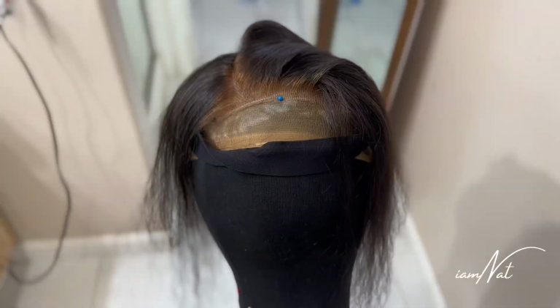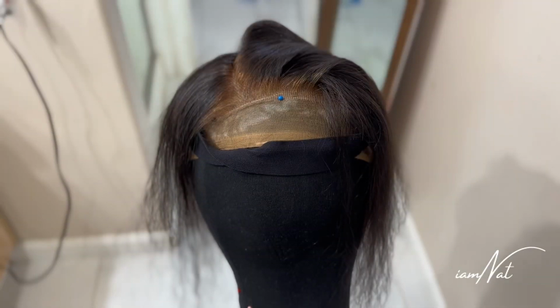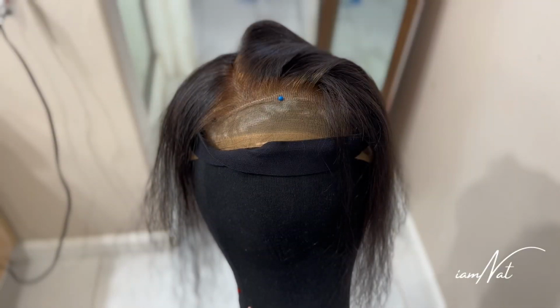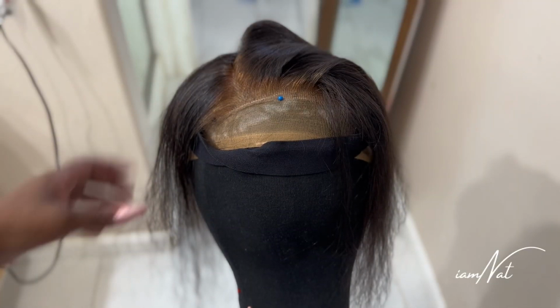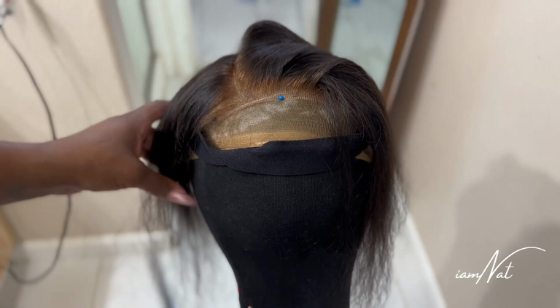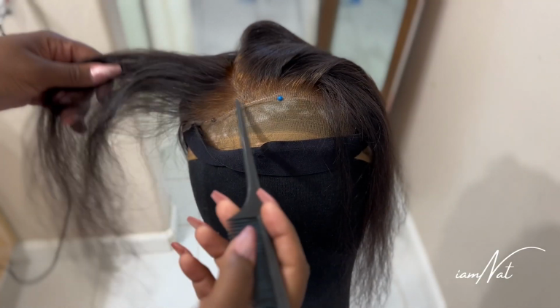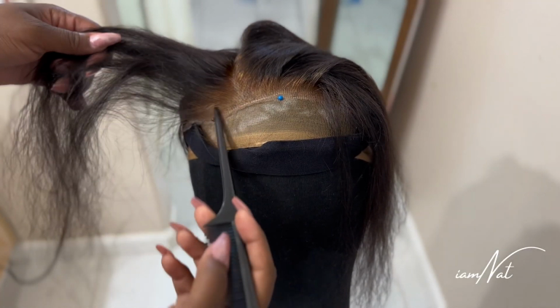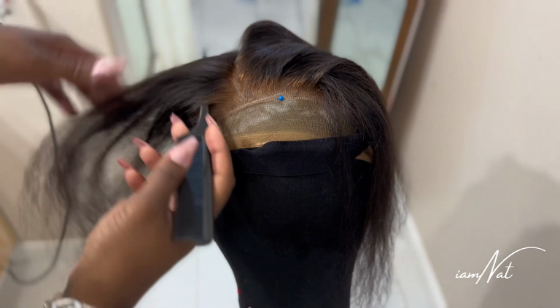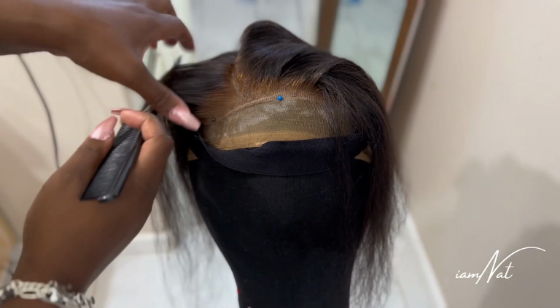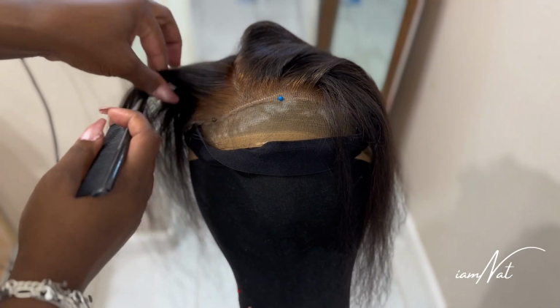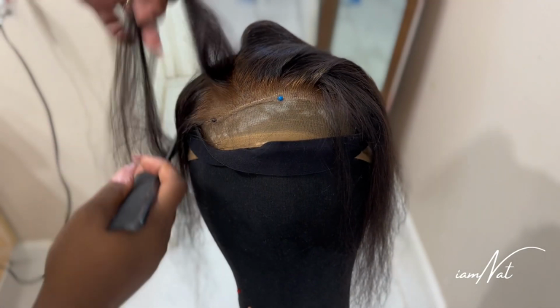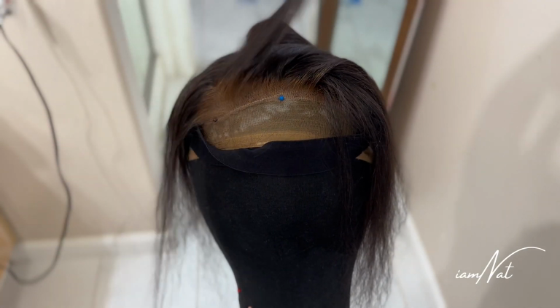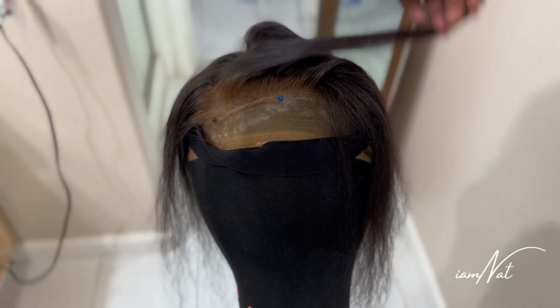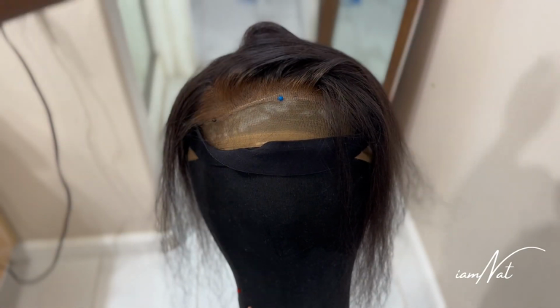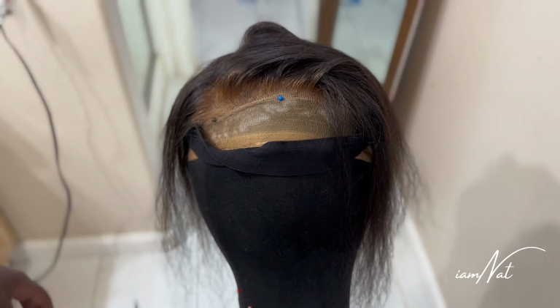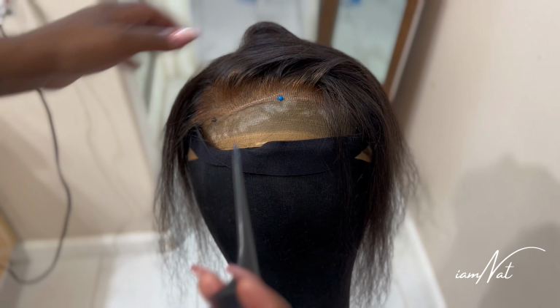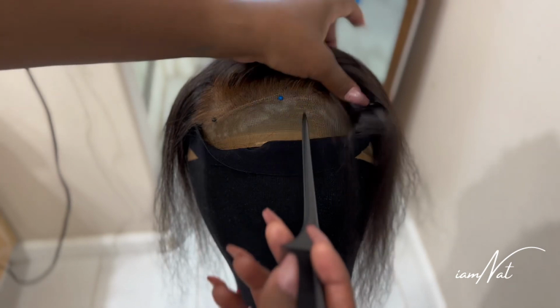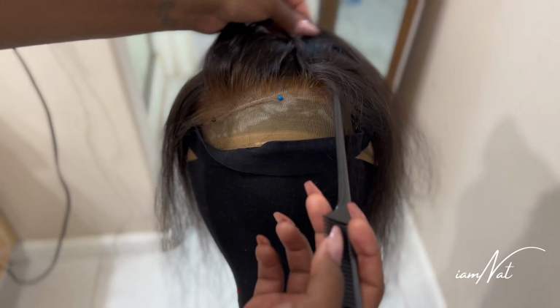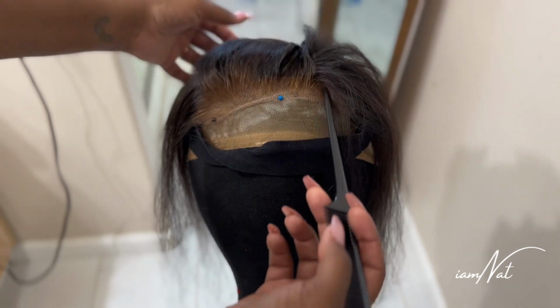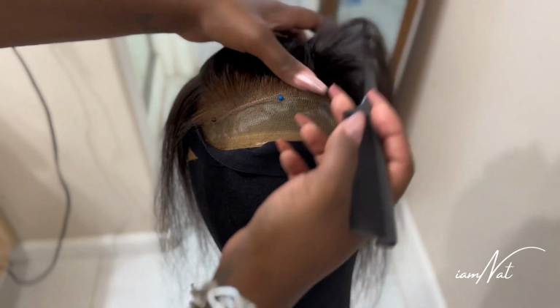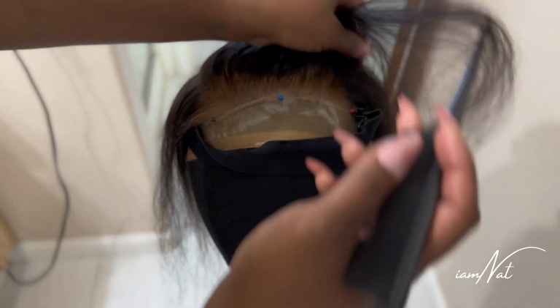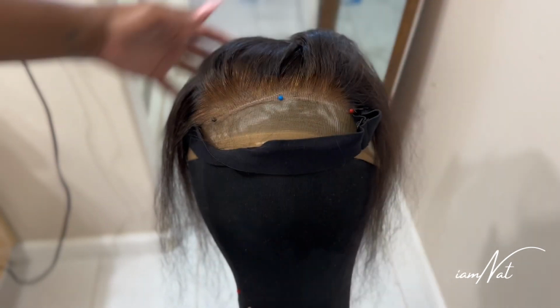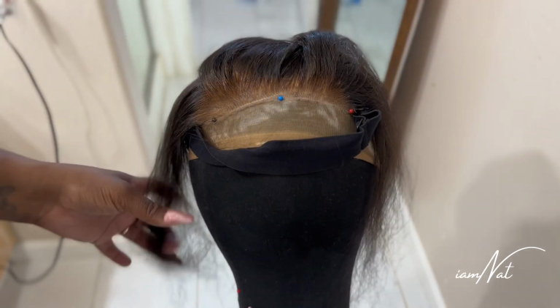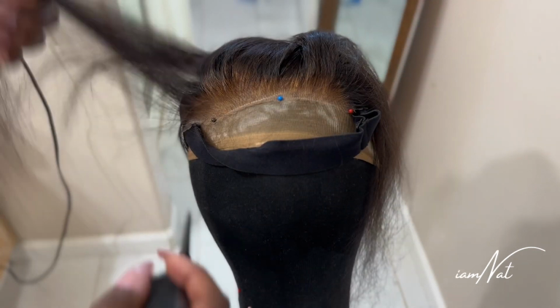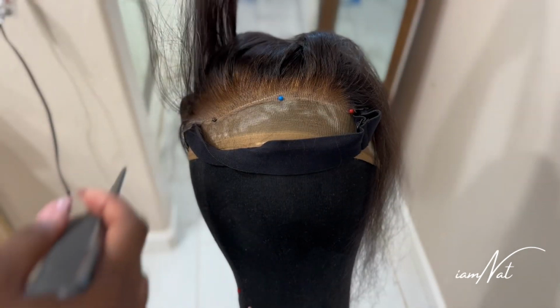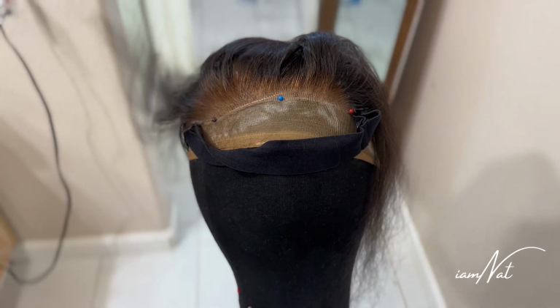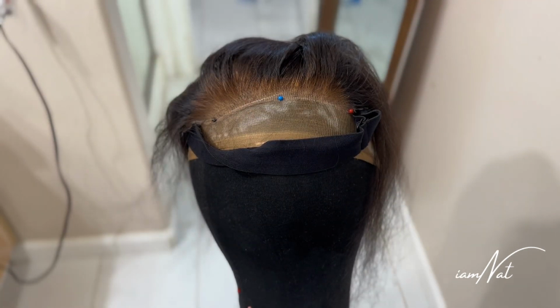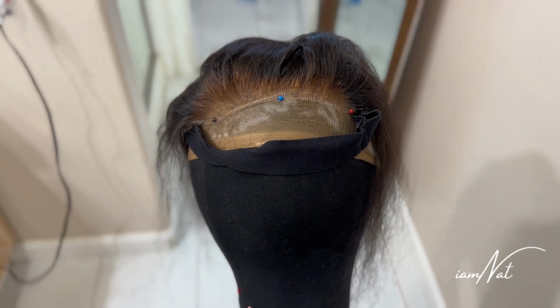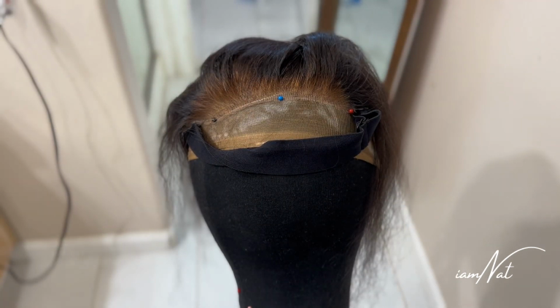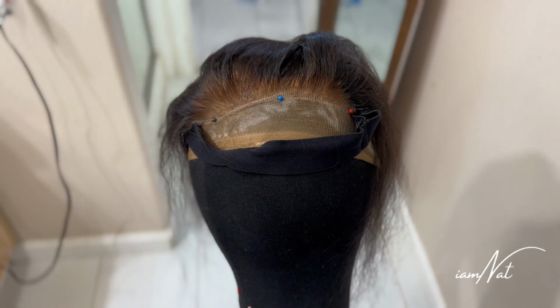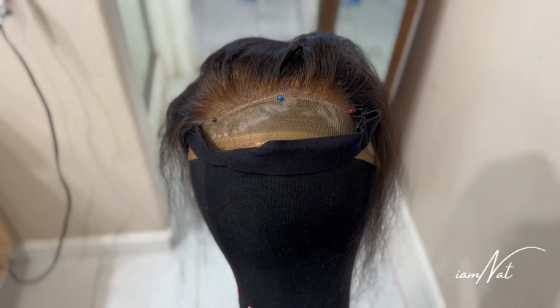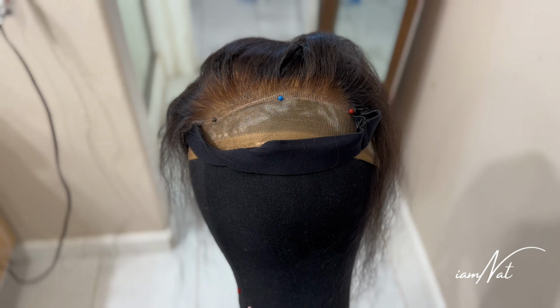I done over-bleached these knots, but yeah, we're going to go ahead and fix this. Get this lace wig back to where it needs to be.